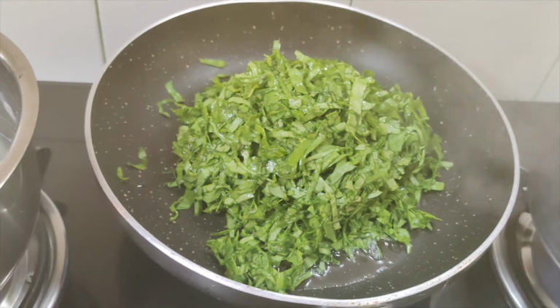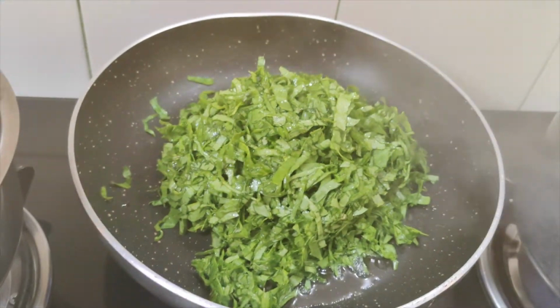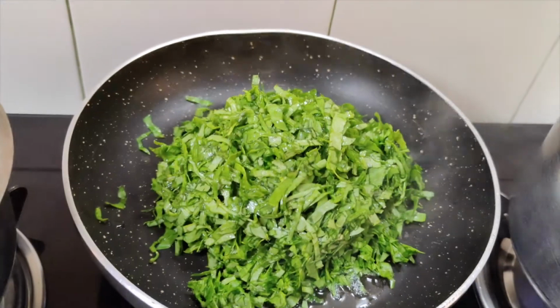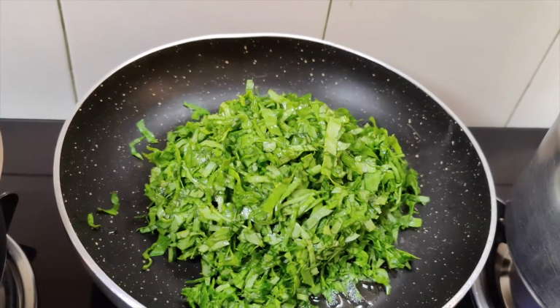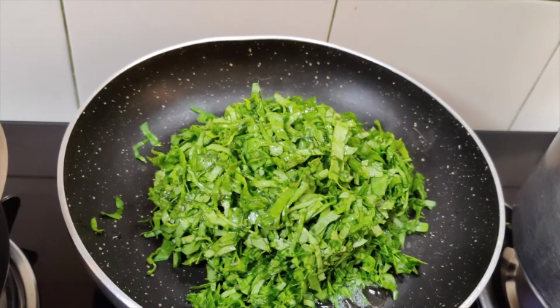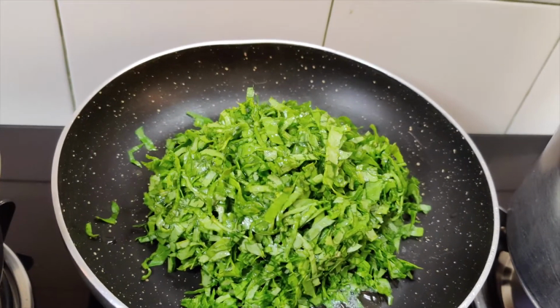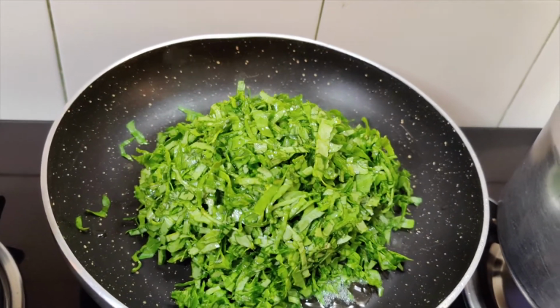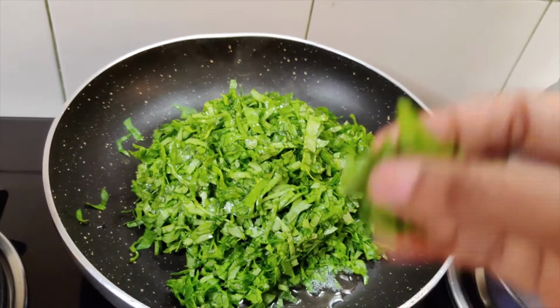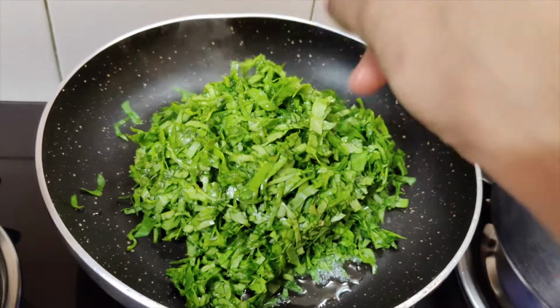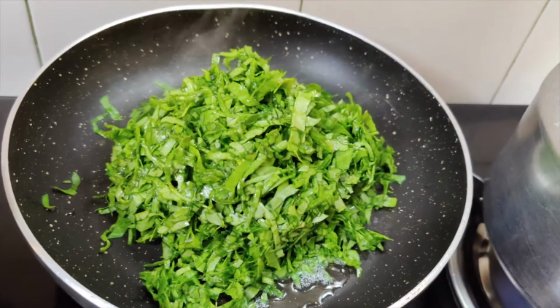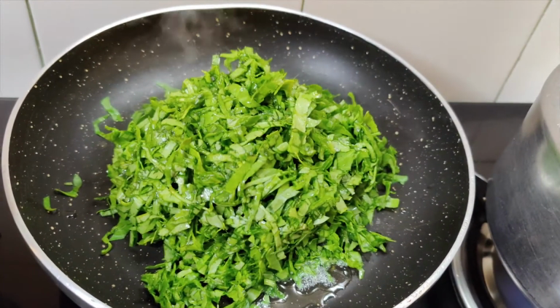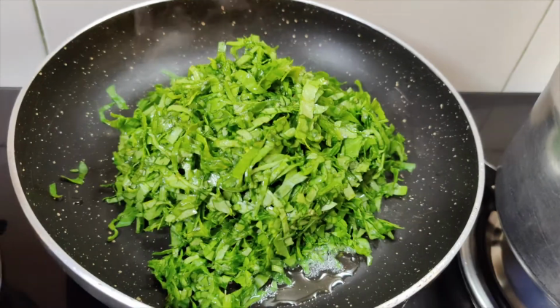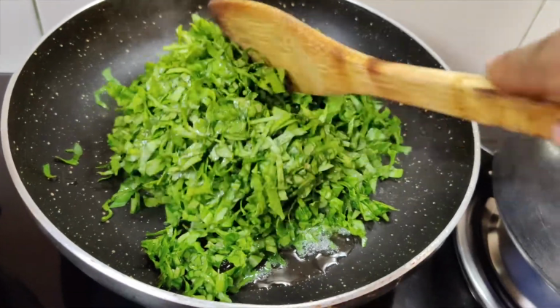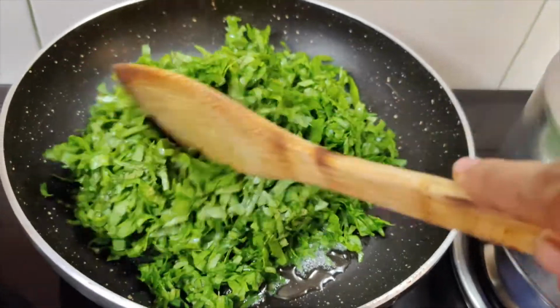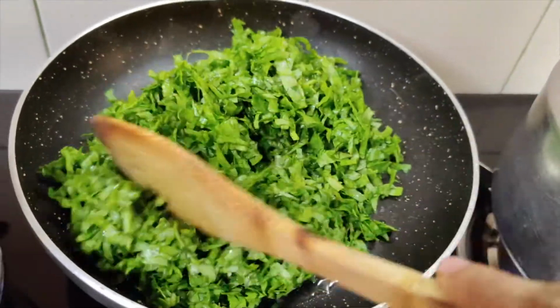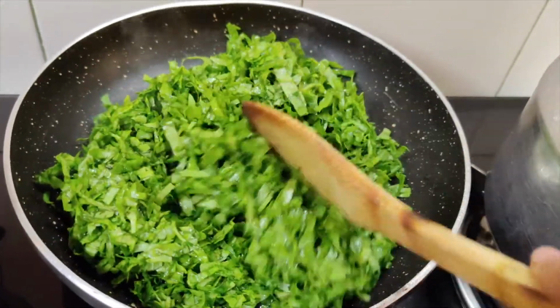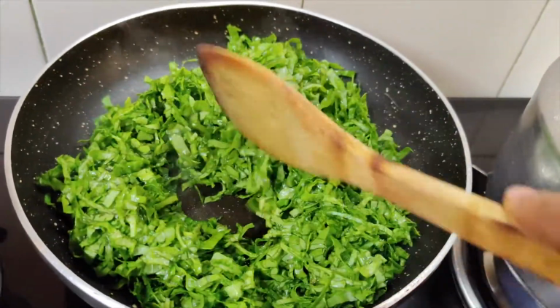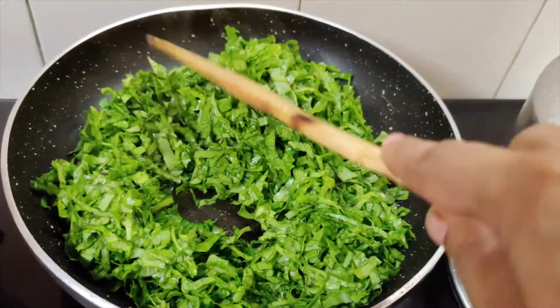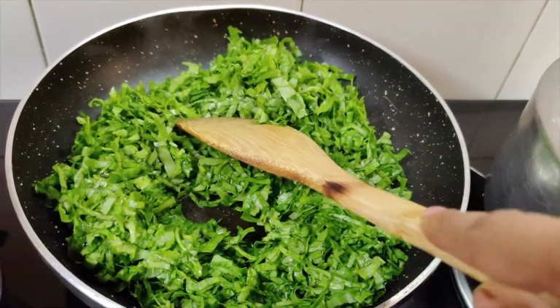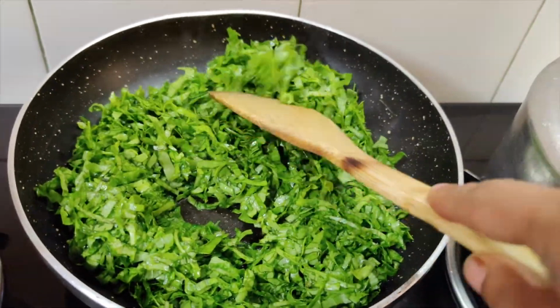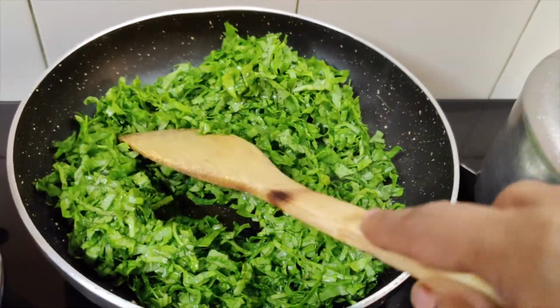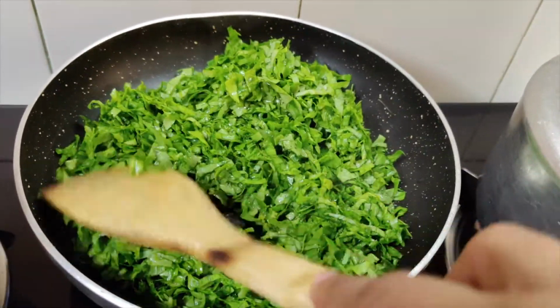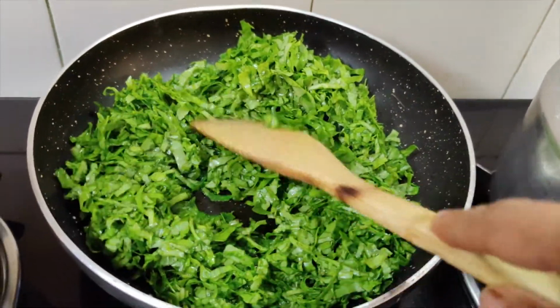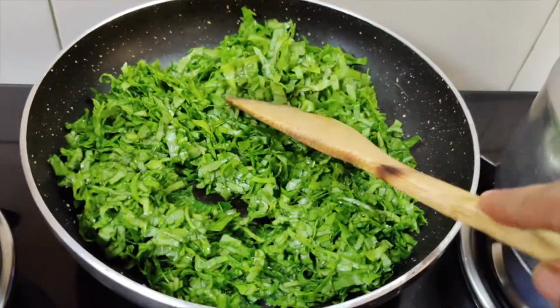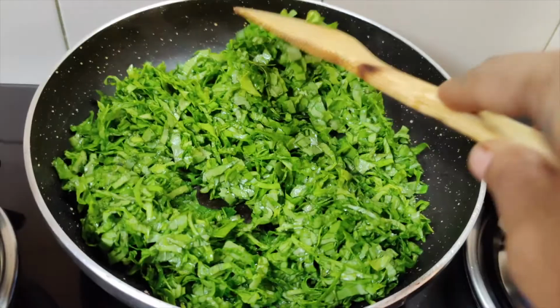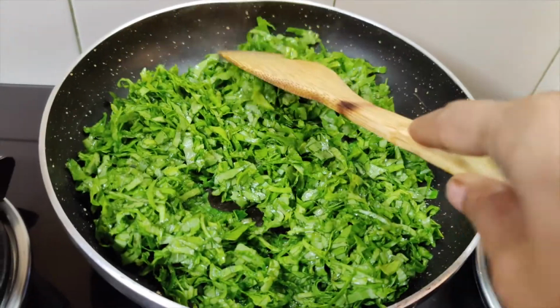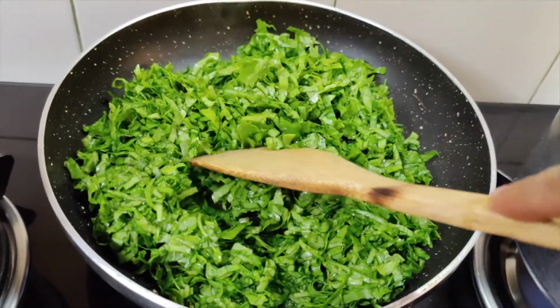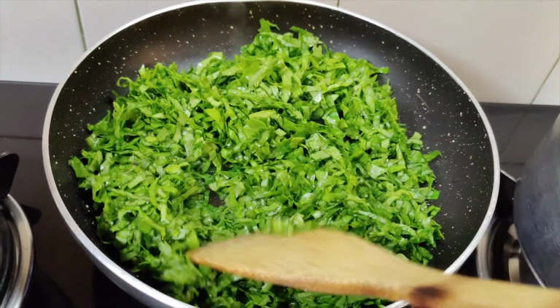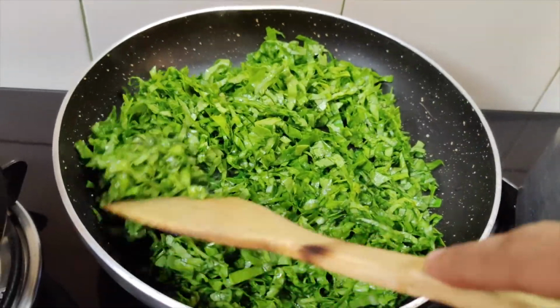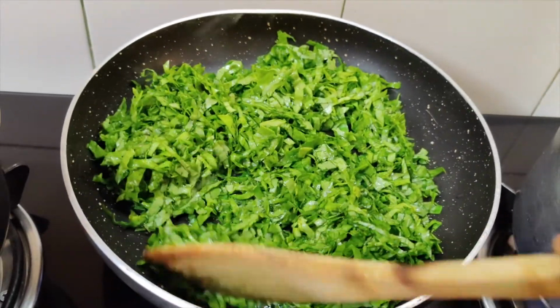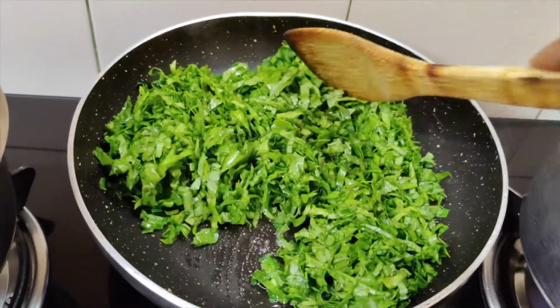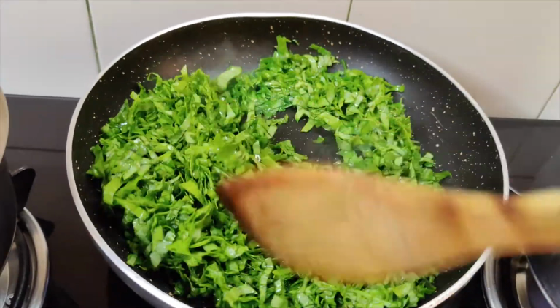I have the cauliflower and have cut it very well. We will cook it until it is reduced and we have to dry out the water.